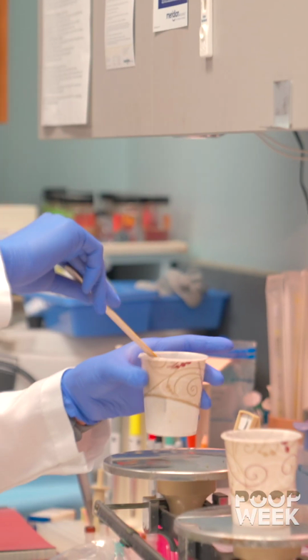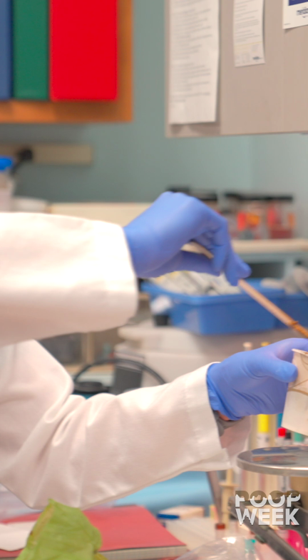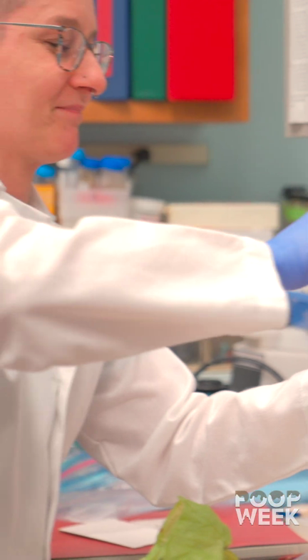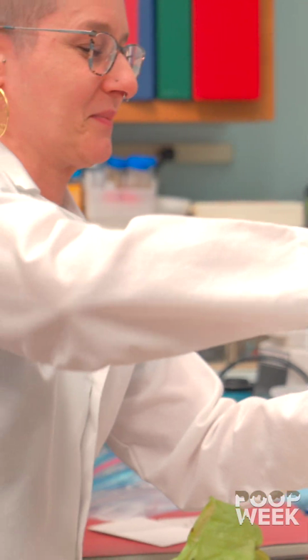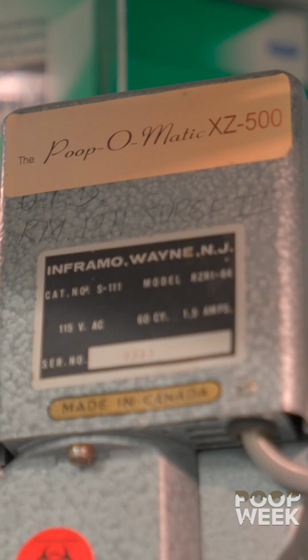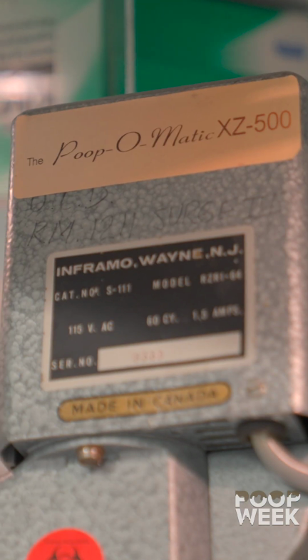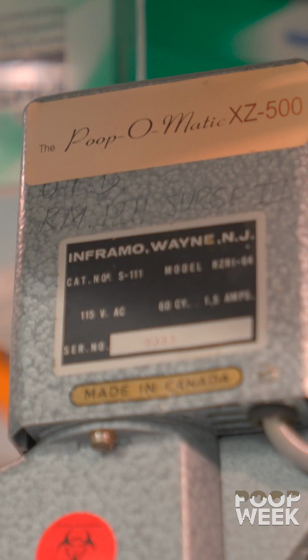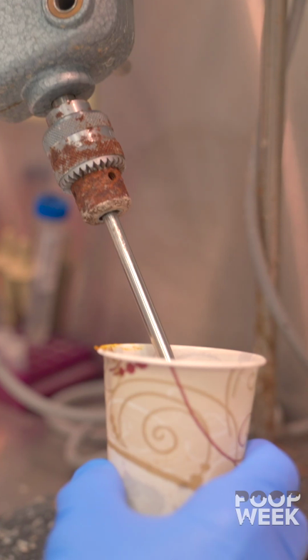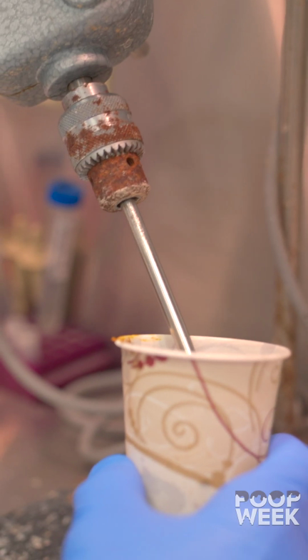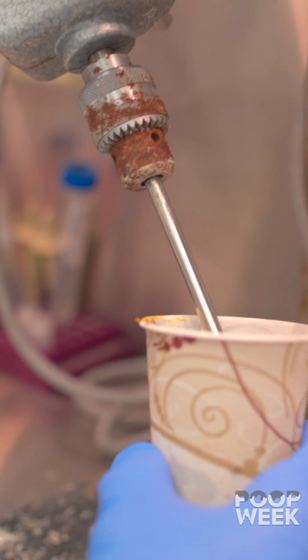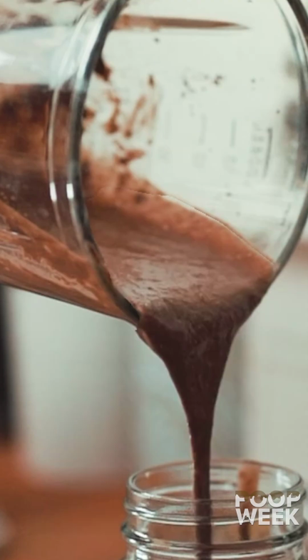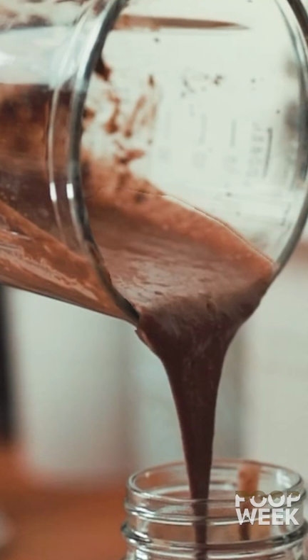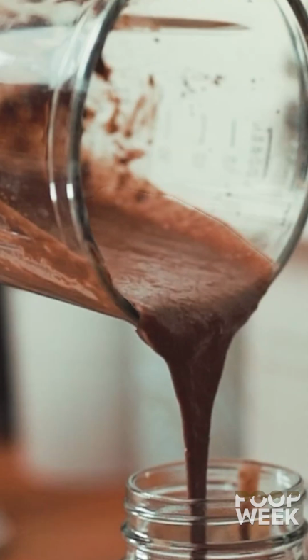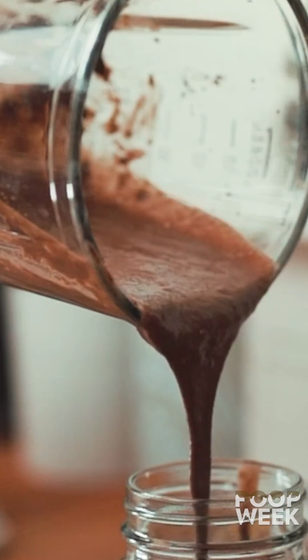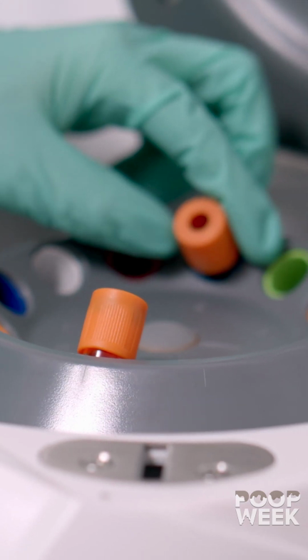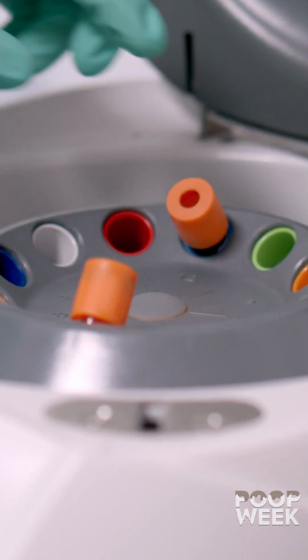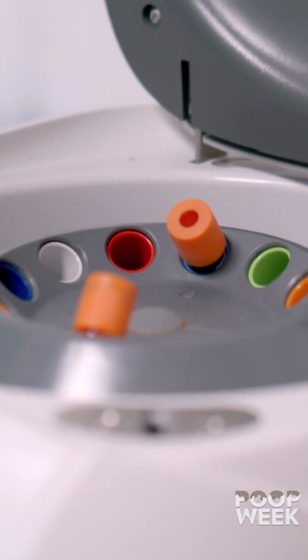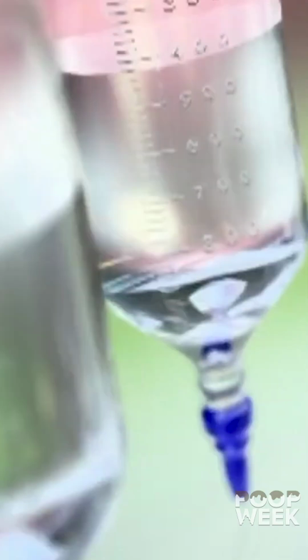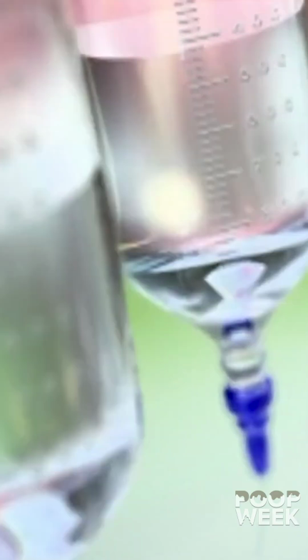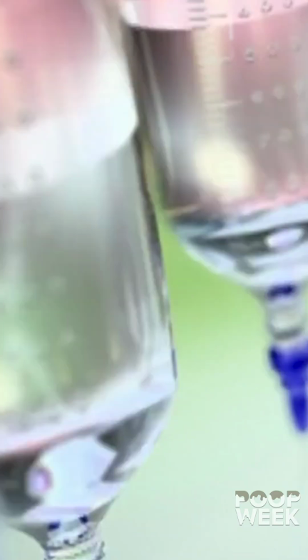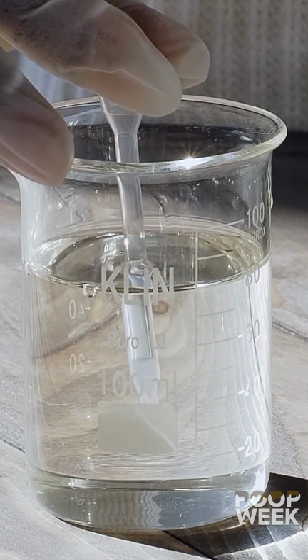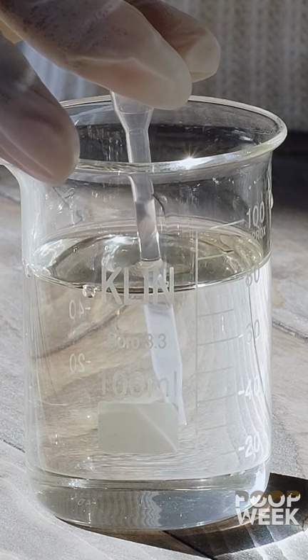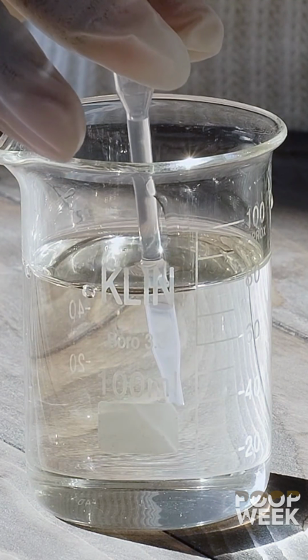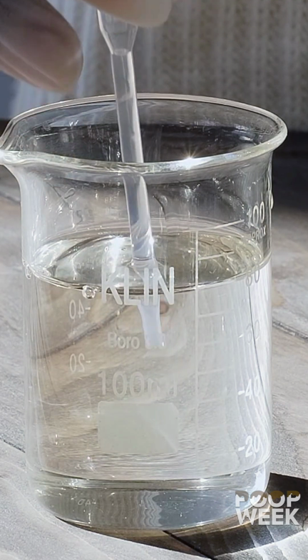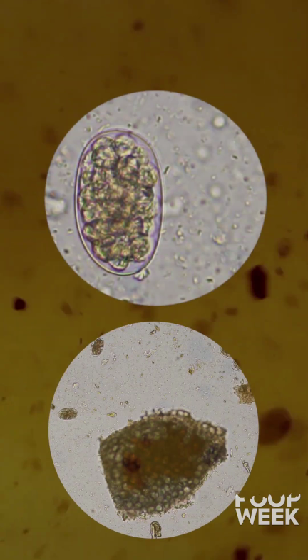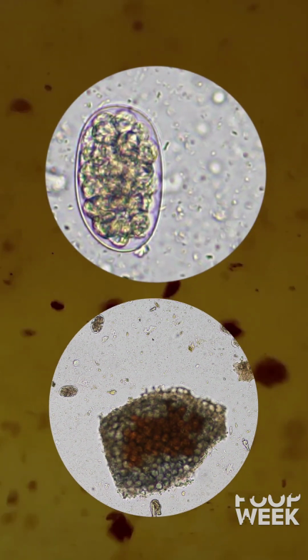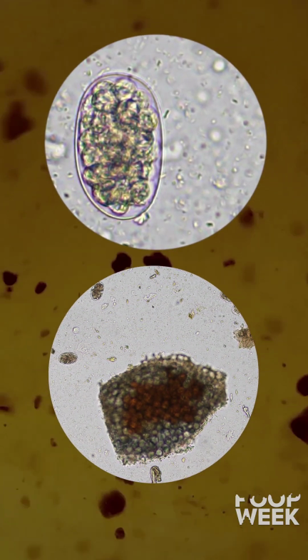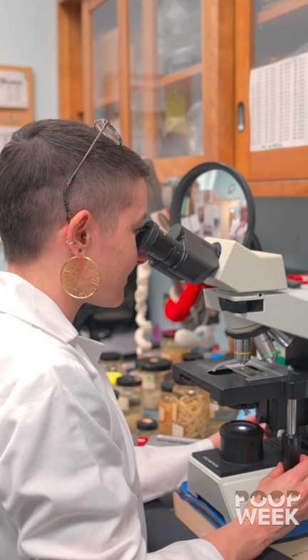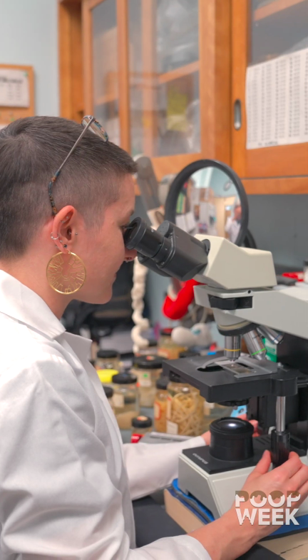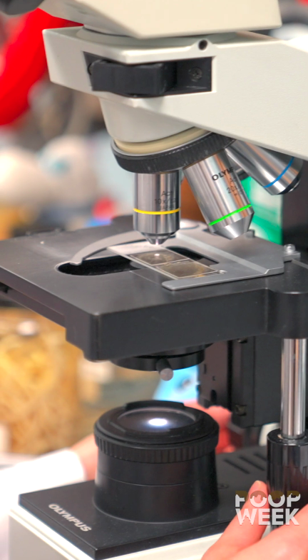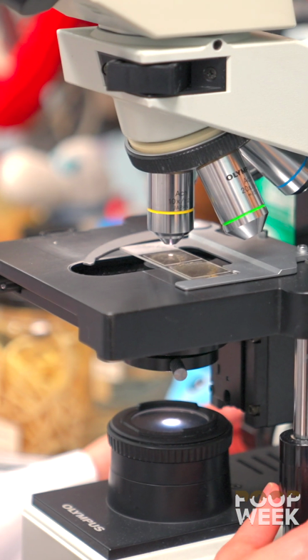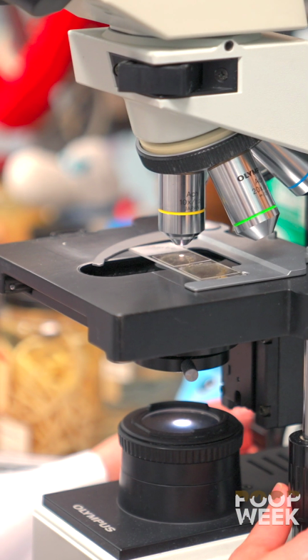So you'll take a small bit of the sample, mix it up with water, make a slurry, put it into a centrifuge, and the special salt solution allows the eggs to float so we can look at them under the microscope.